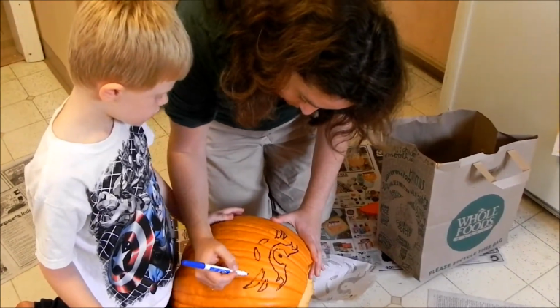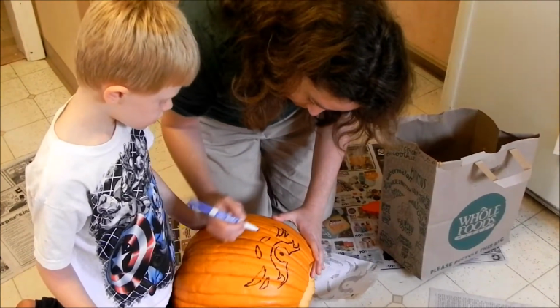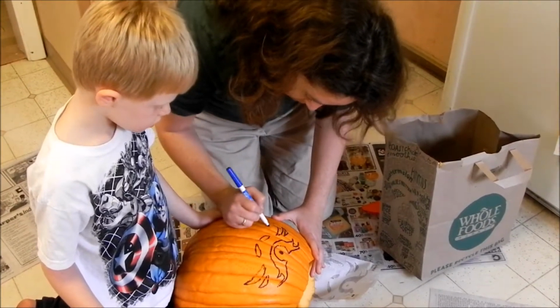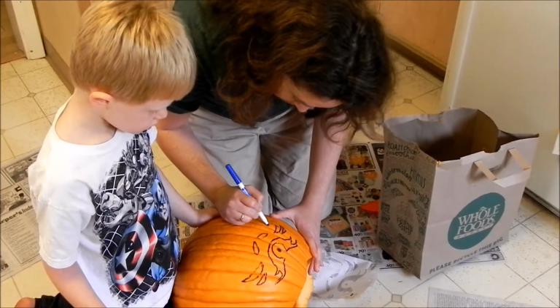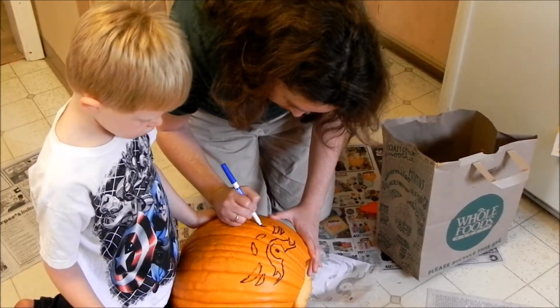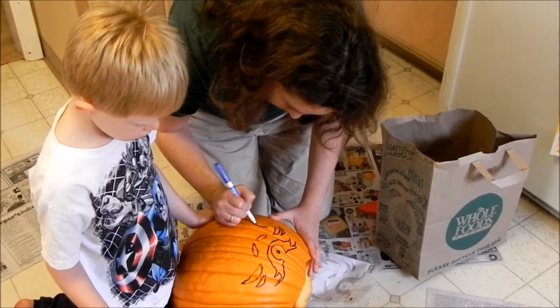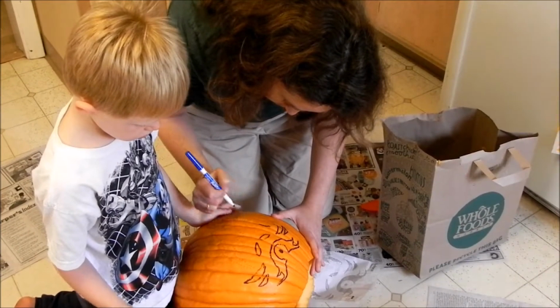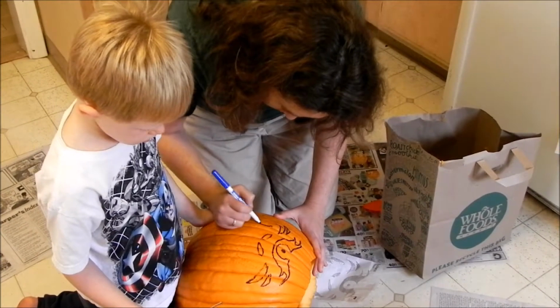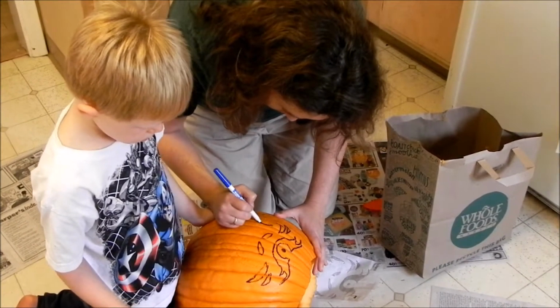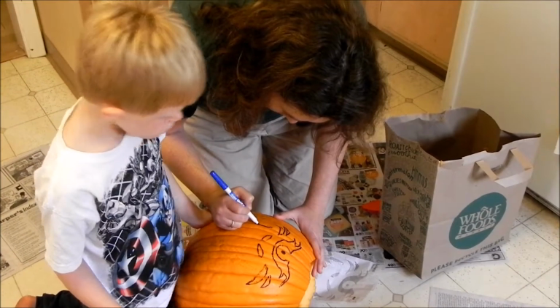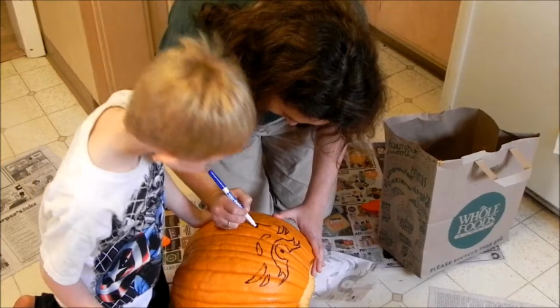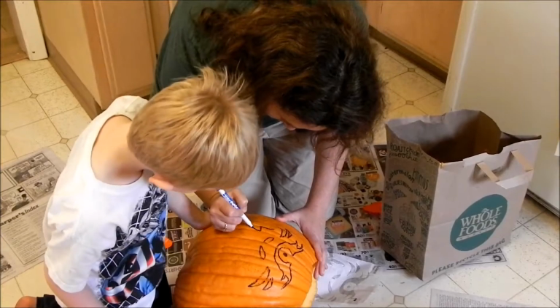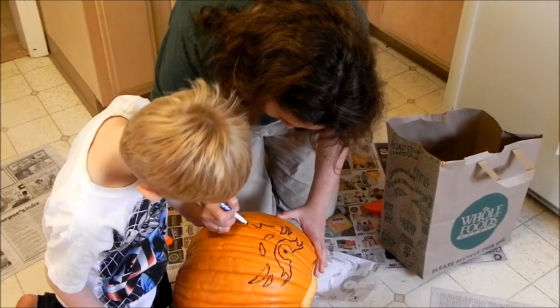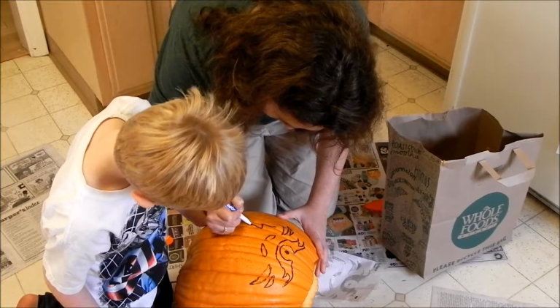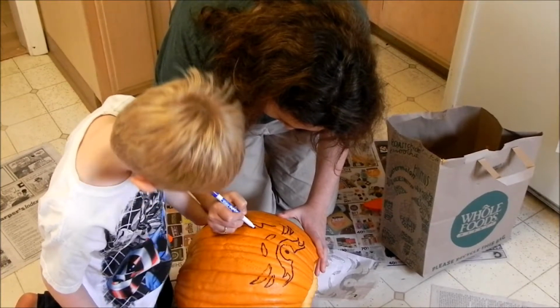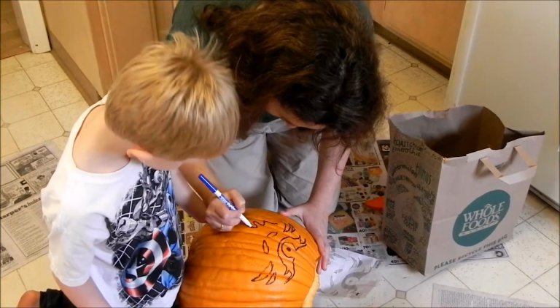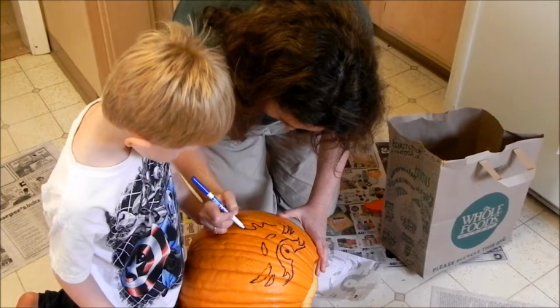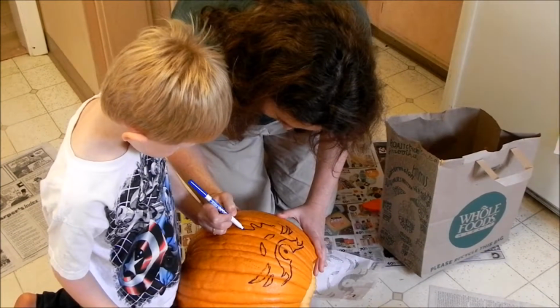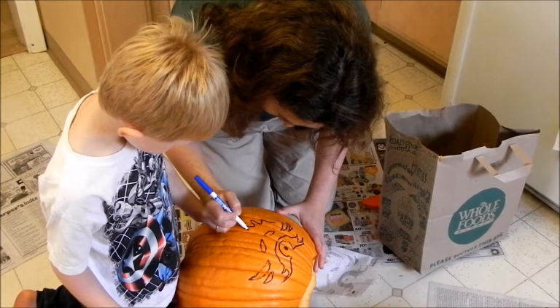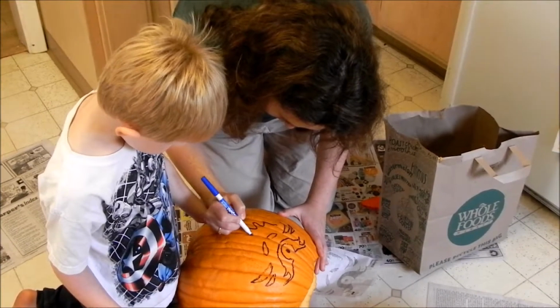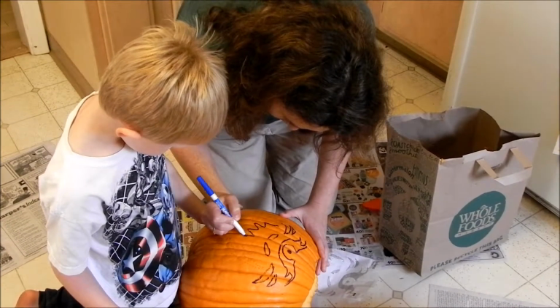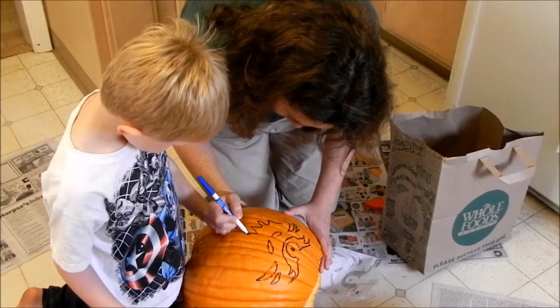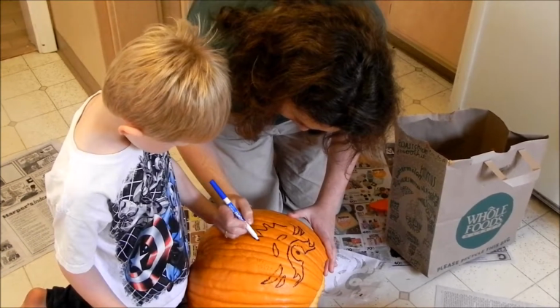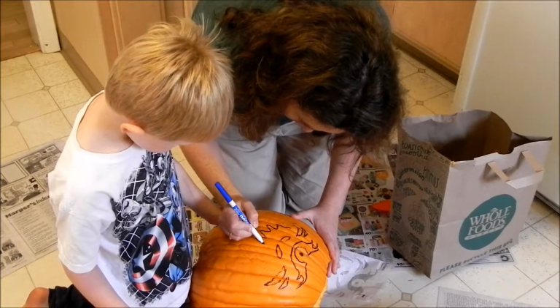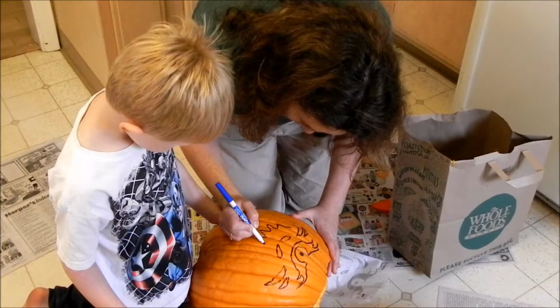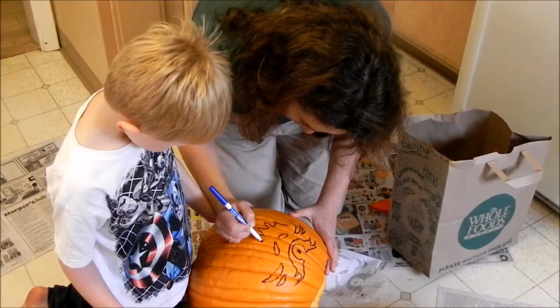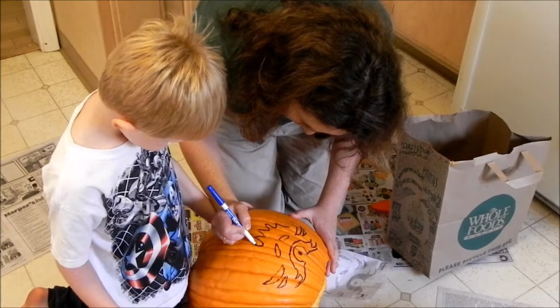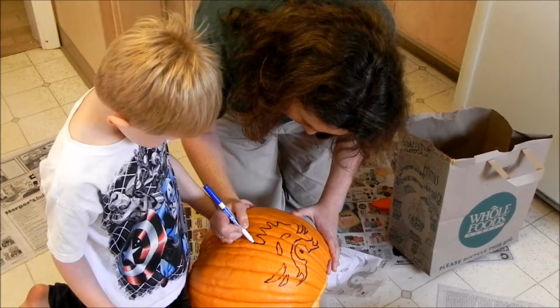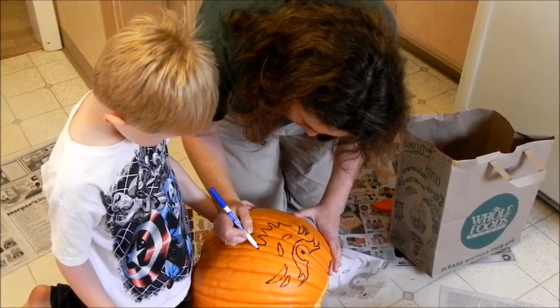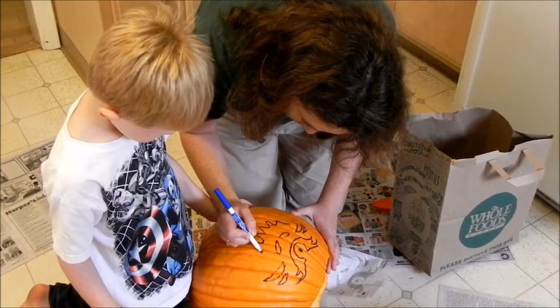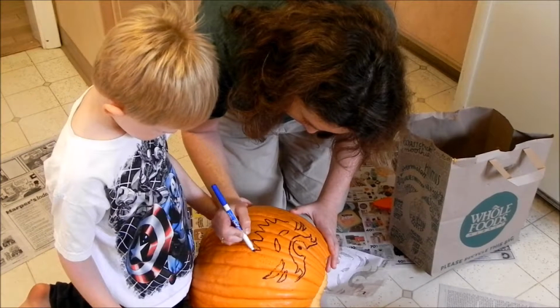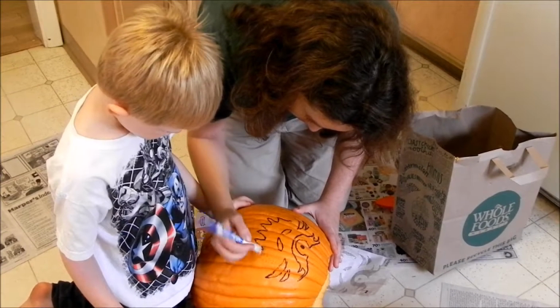What are we doing? We're carving out the pumpkin. There's a hole for one eye. Nope. Can we make the eye? Yeah, we're going to make the other eye over here.